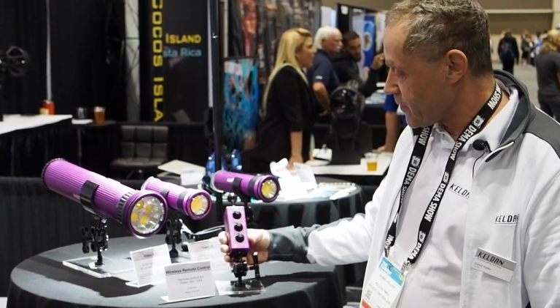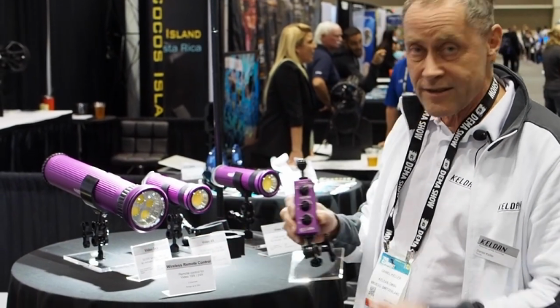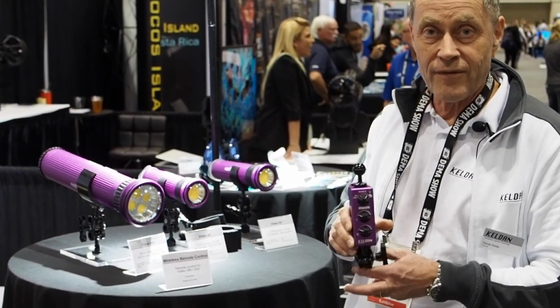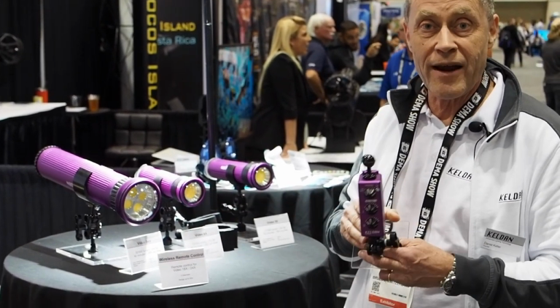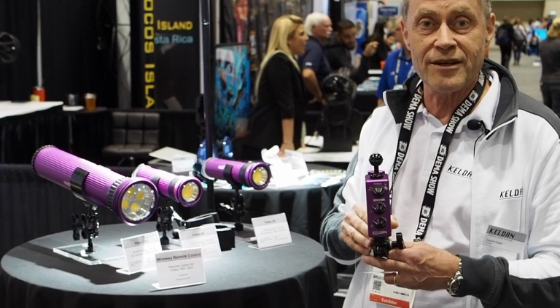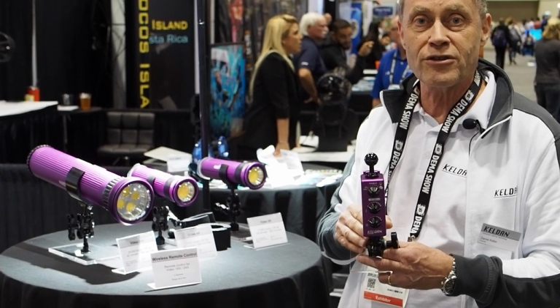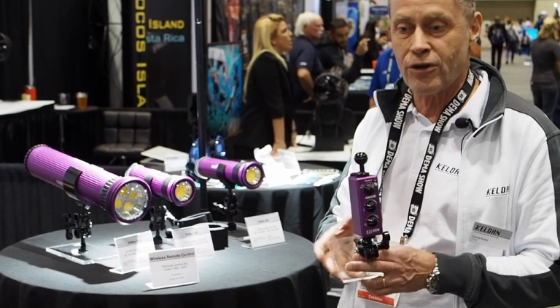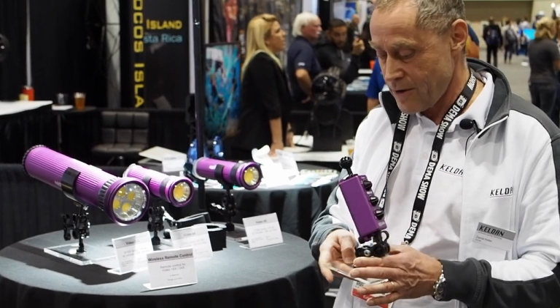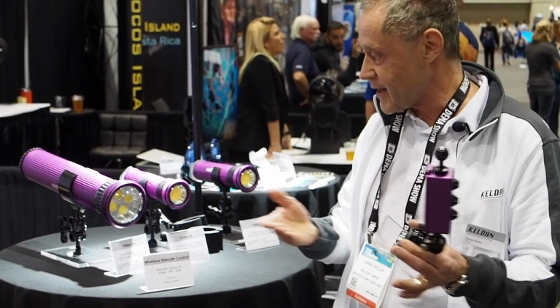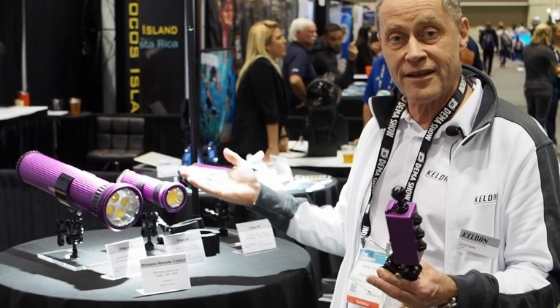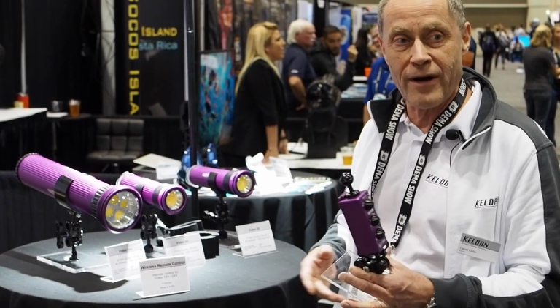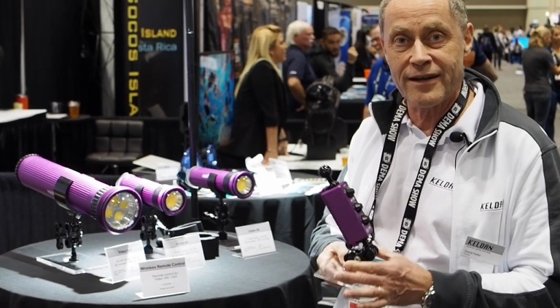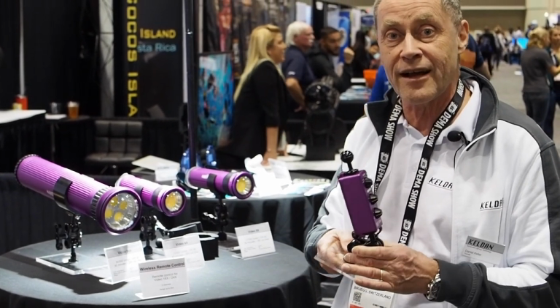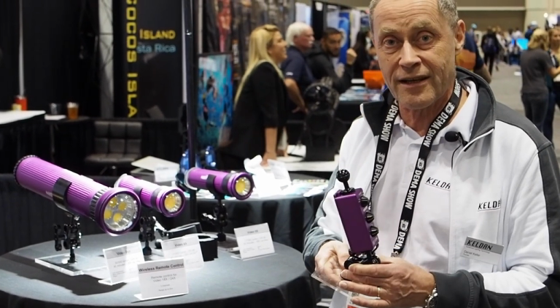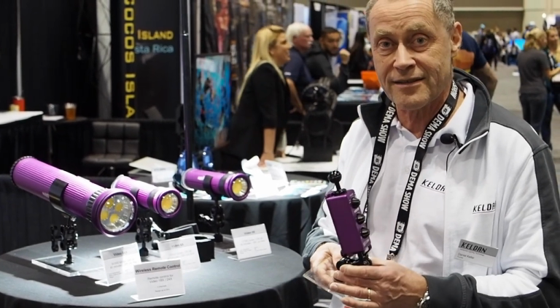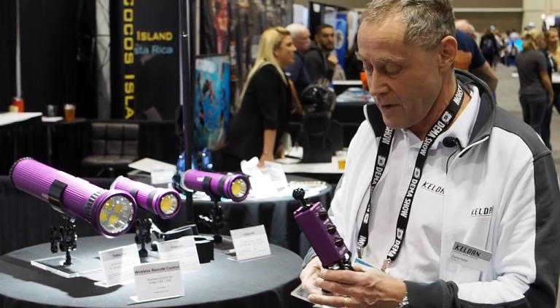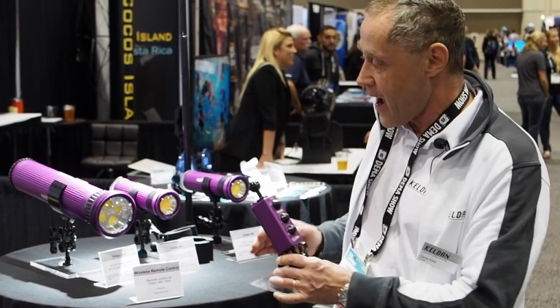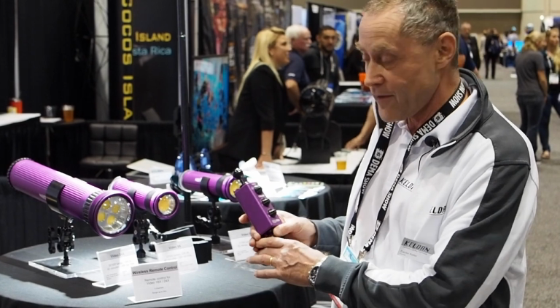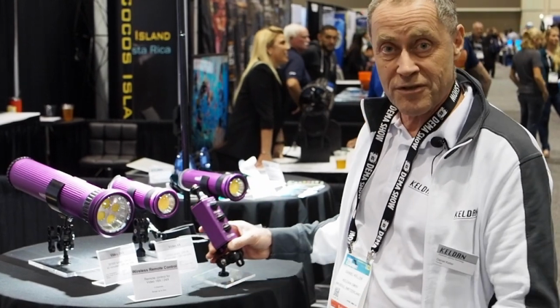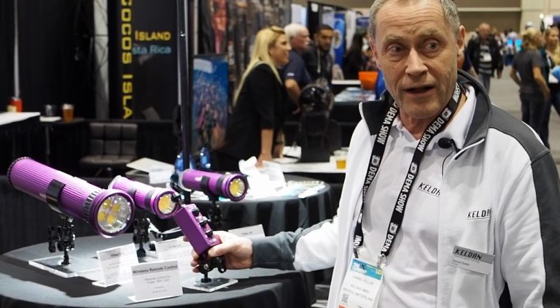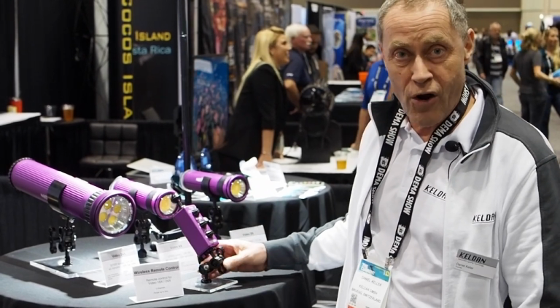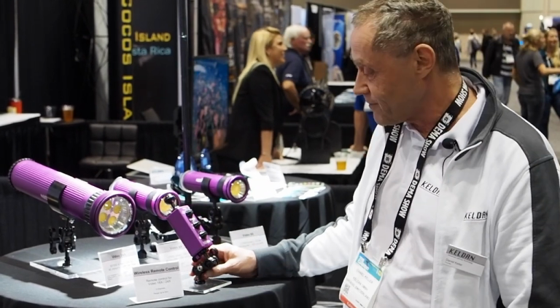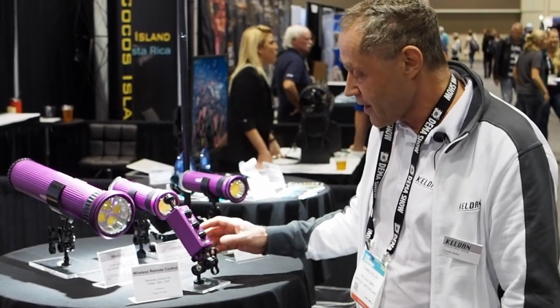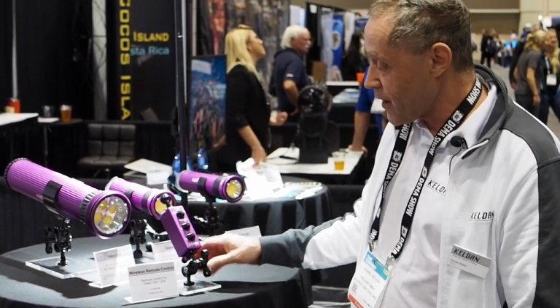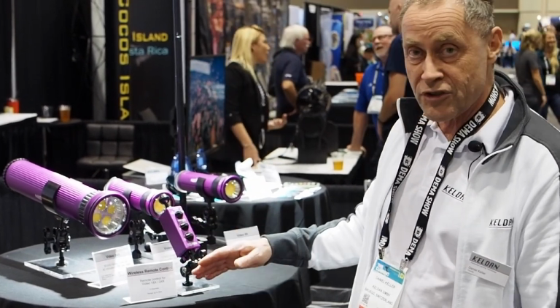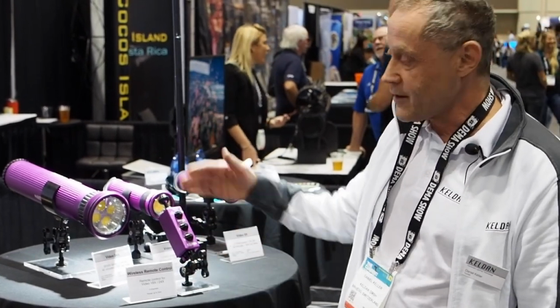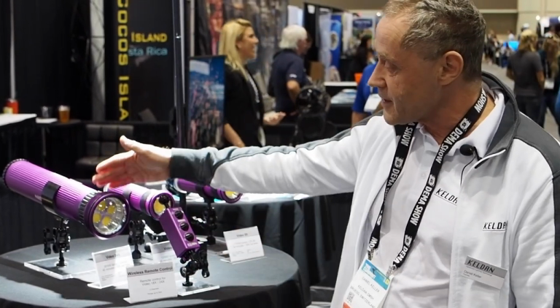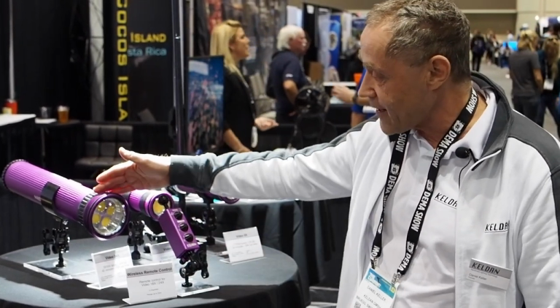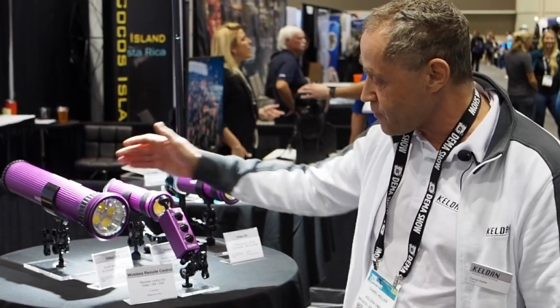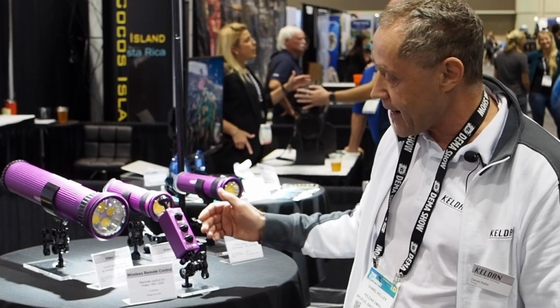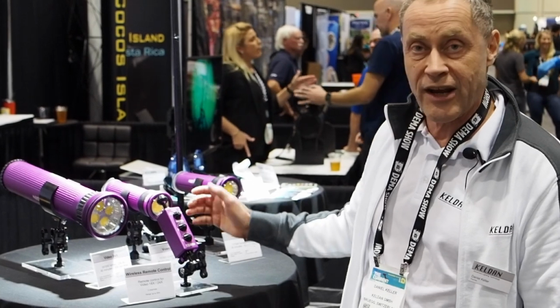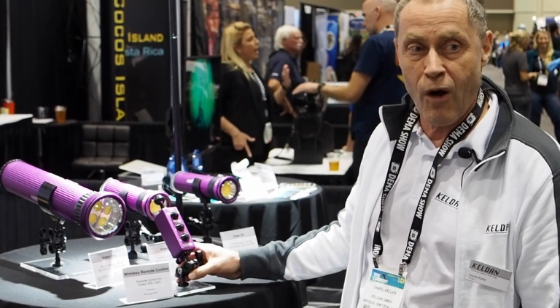This is the wireless remote control. You can see it has no wire. It's an acoustic system and it works very well in water. You have two channels. This light is programmed to channel one.